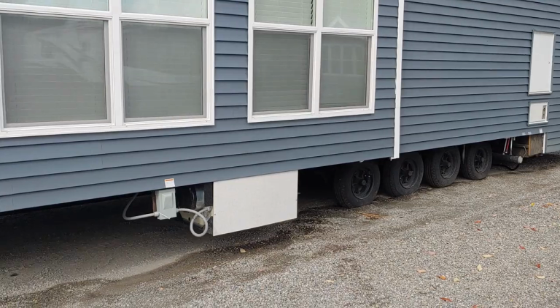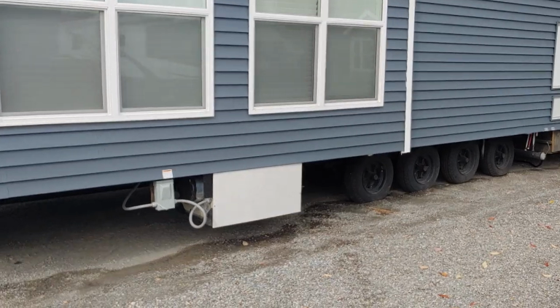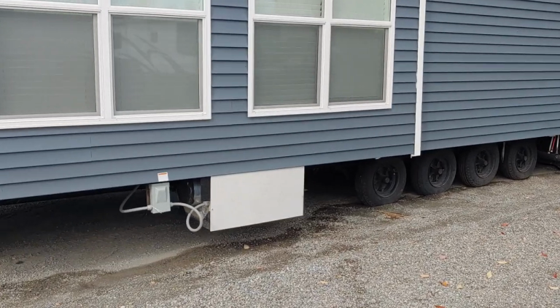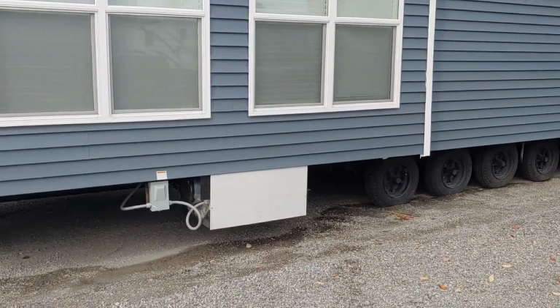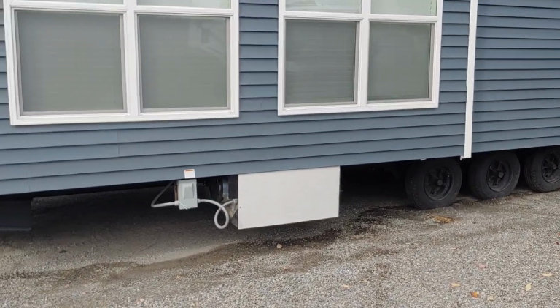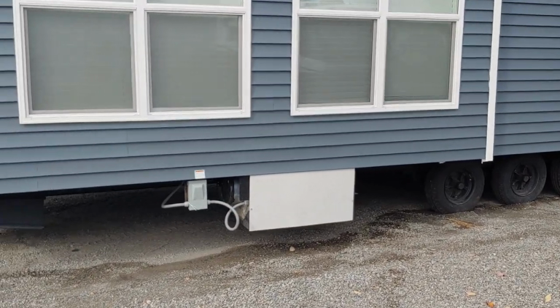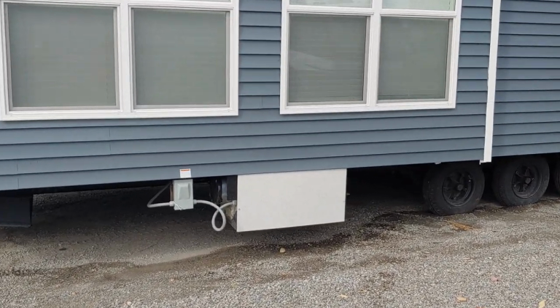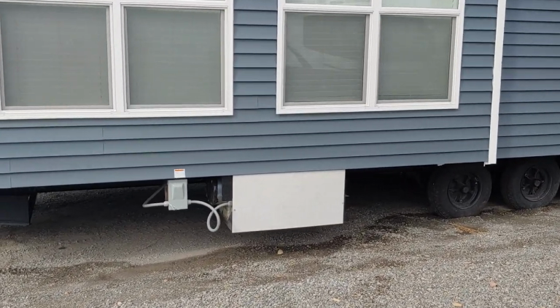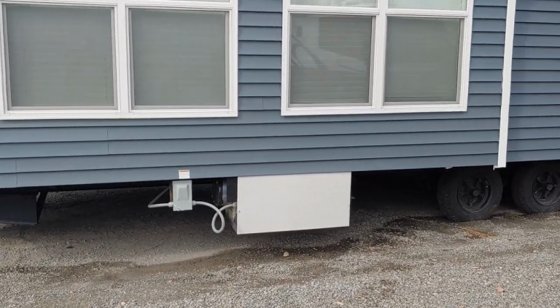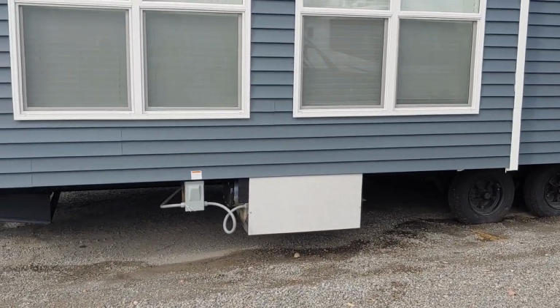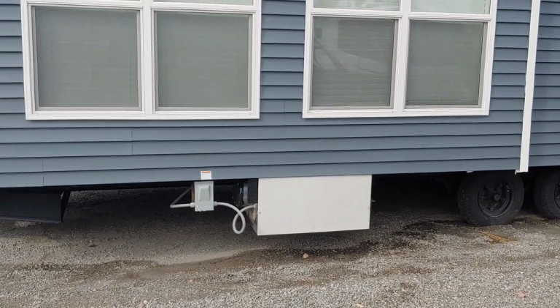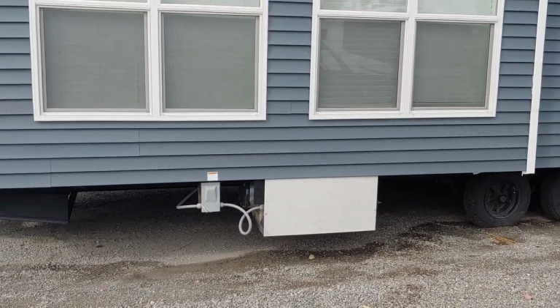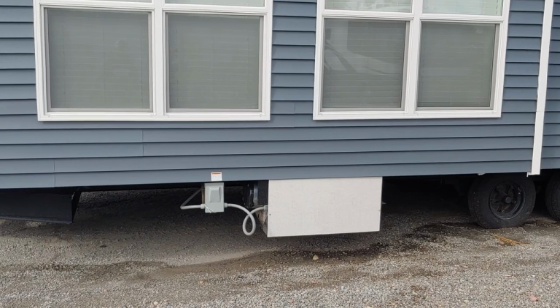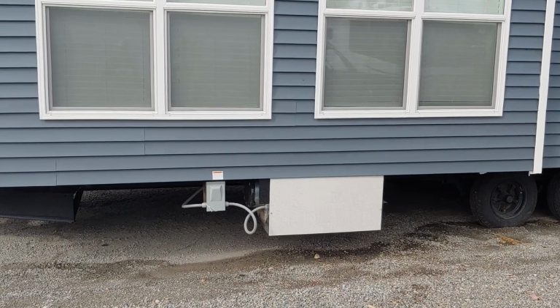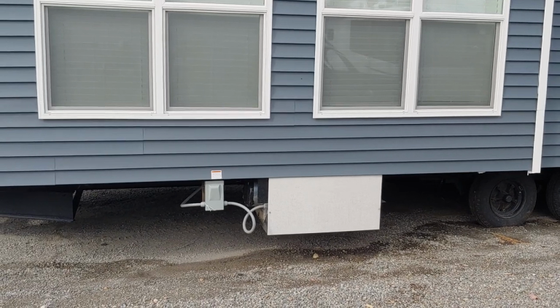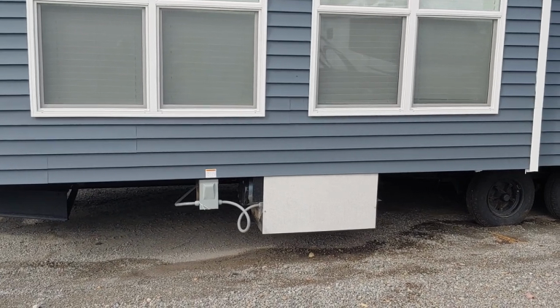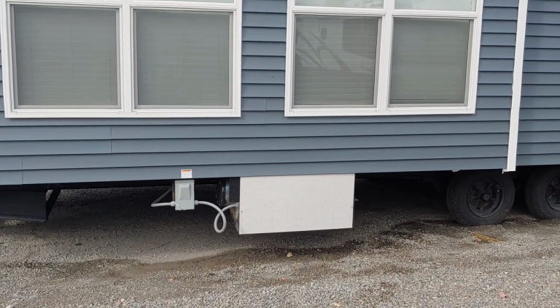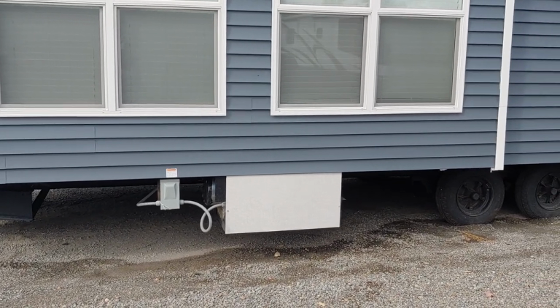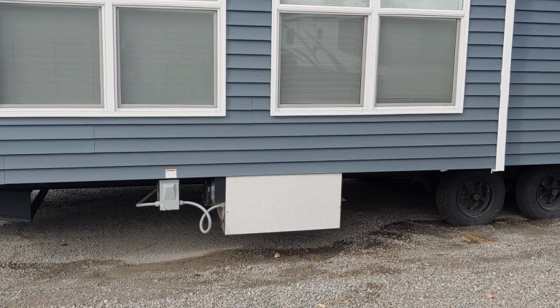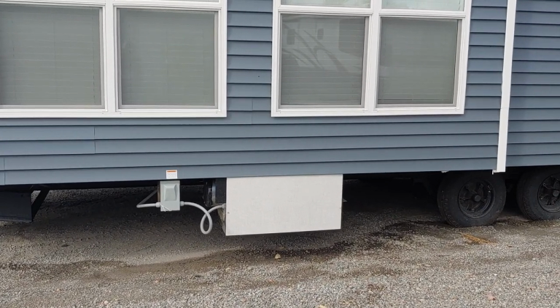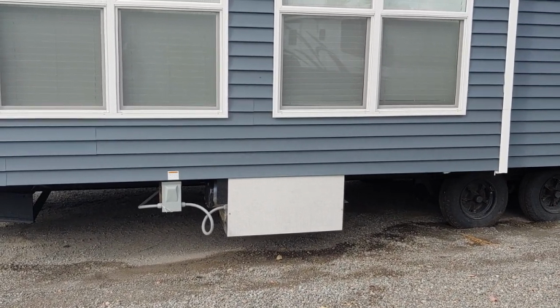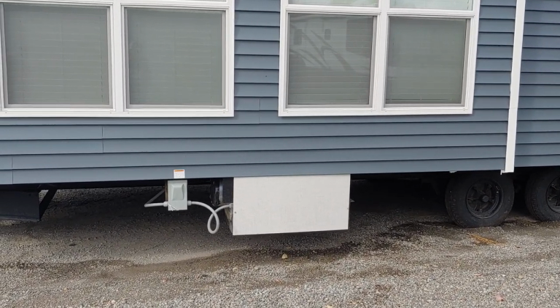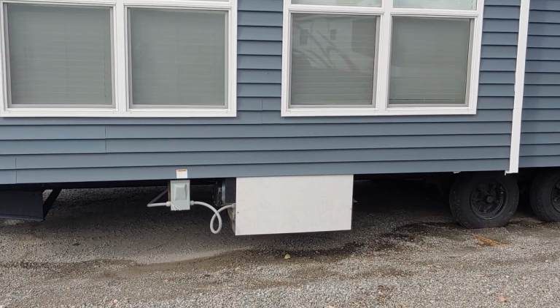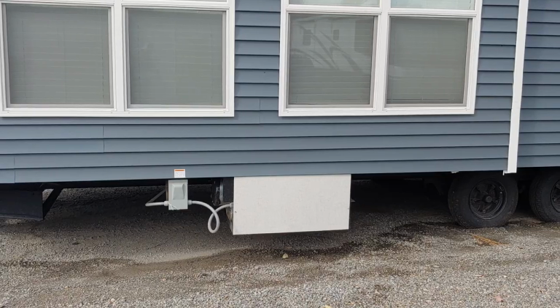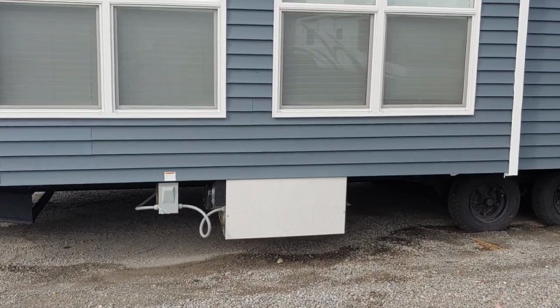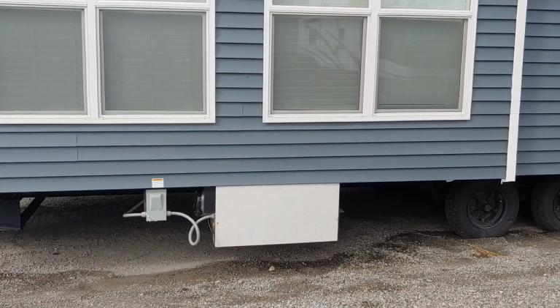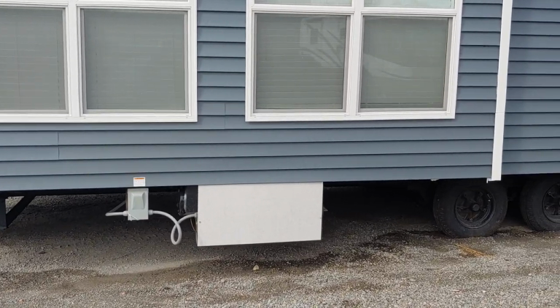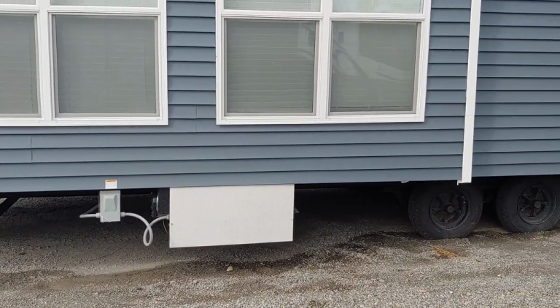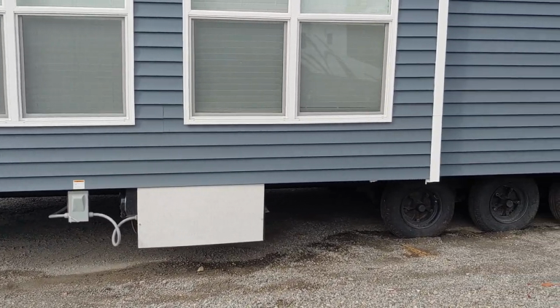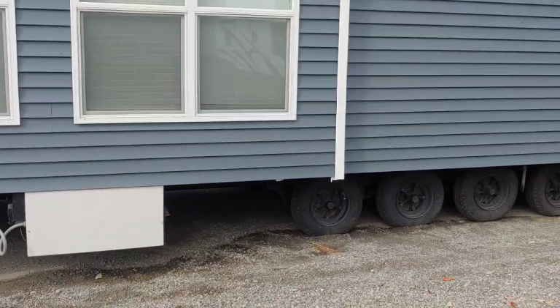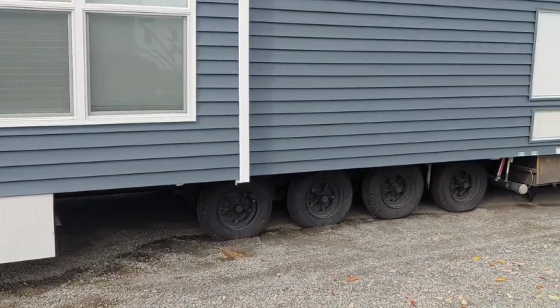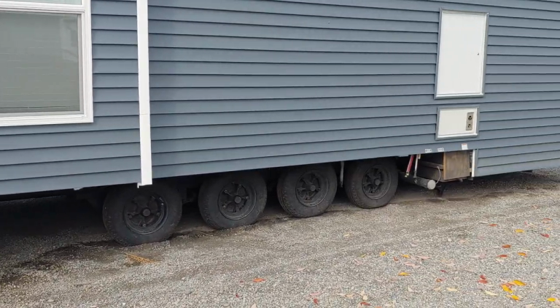Another thing I wanted to point out: this does have a central air conditioner. Most park models don't actually come with air conditioning, so the fact that these actually come installed and ready to go — you just have to hook up the return air — is great for central air conditioning.